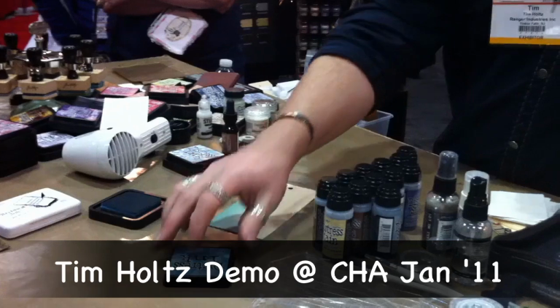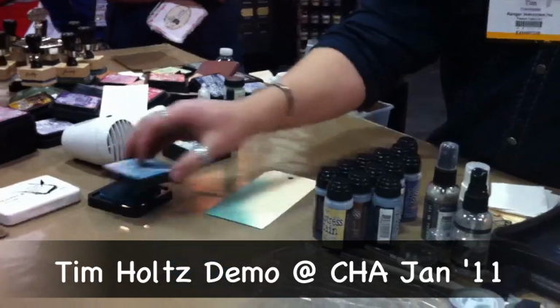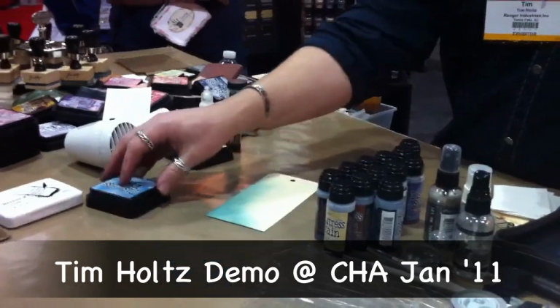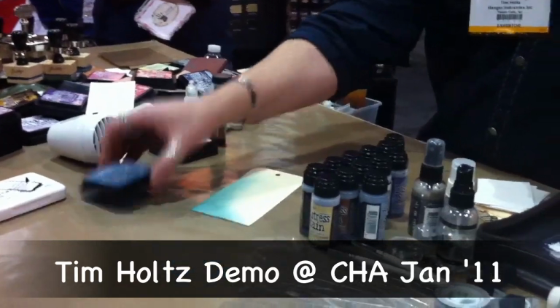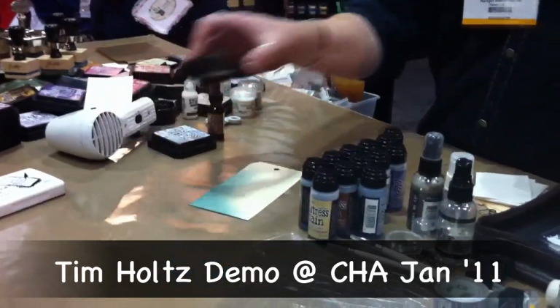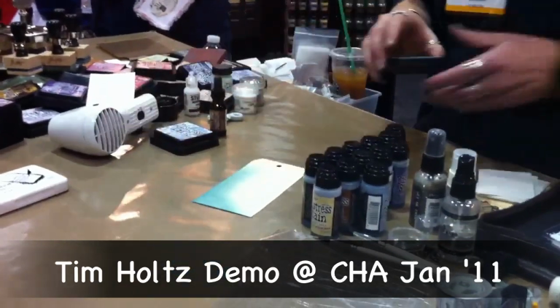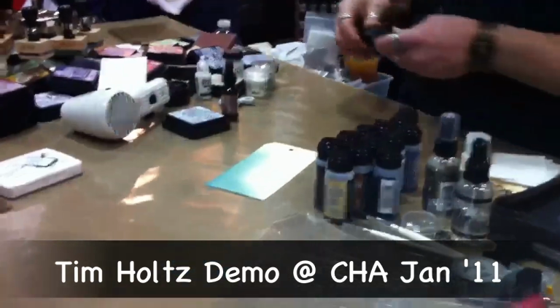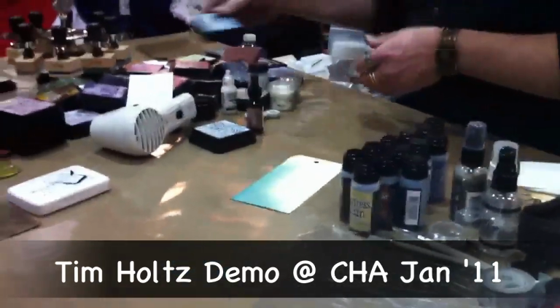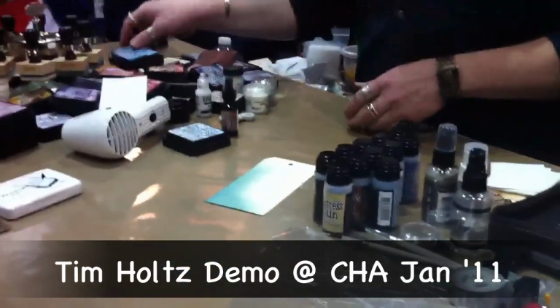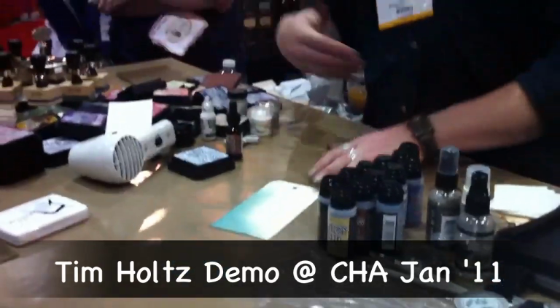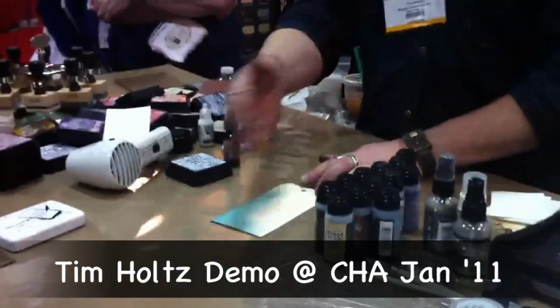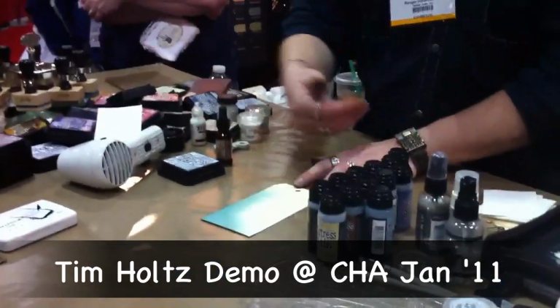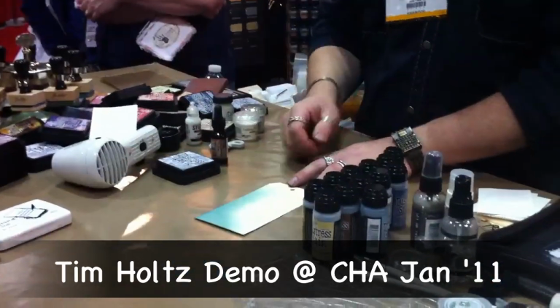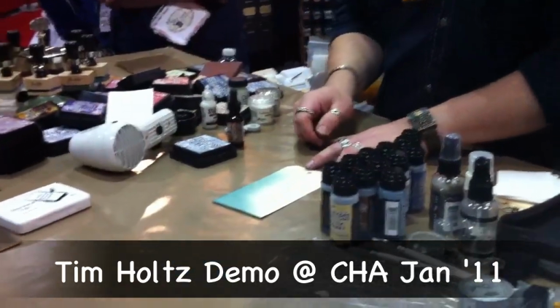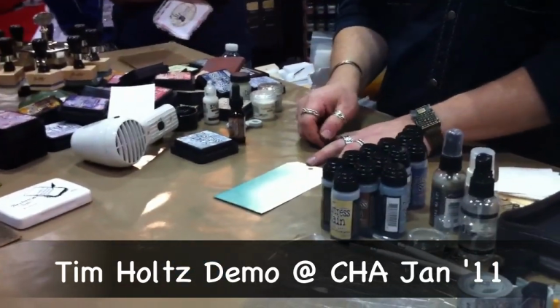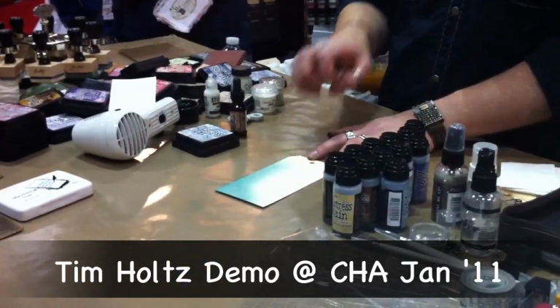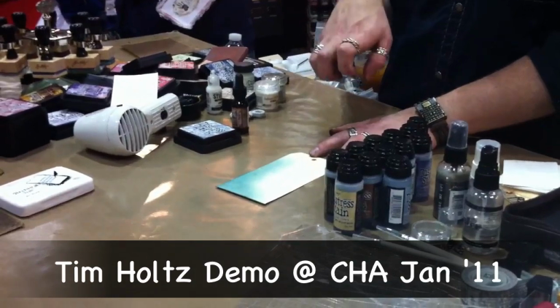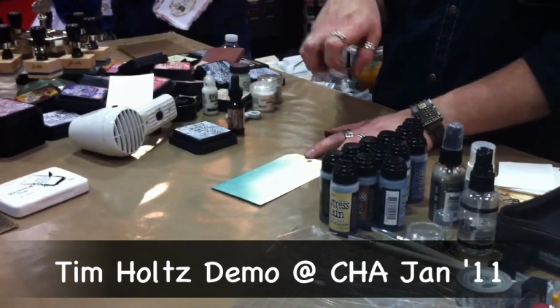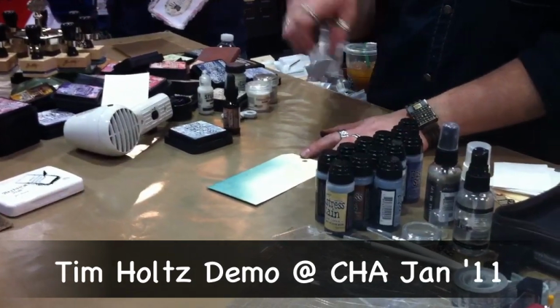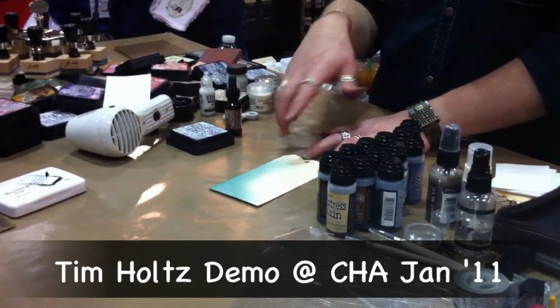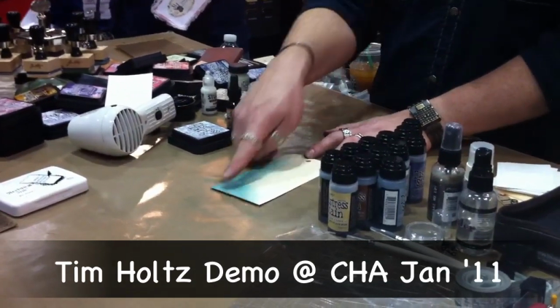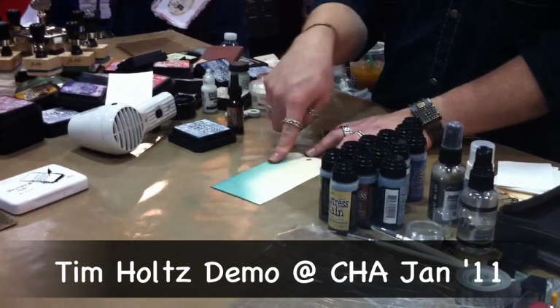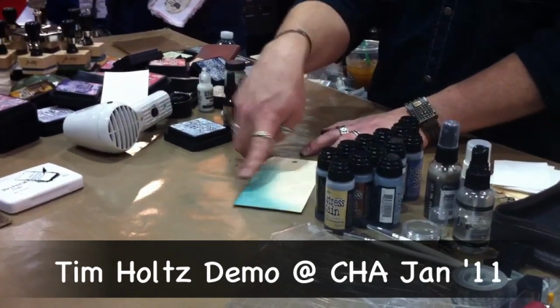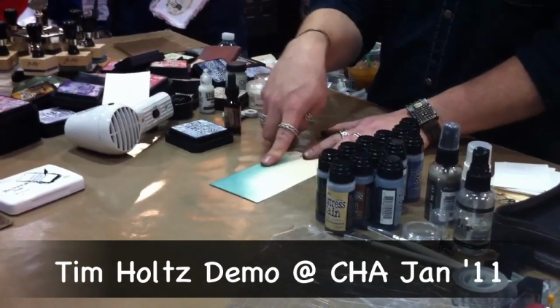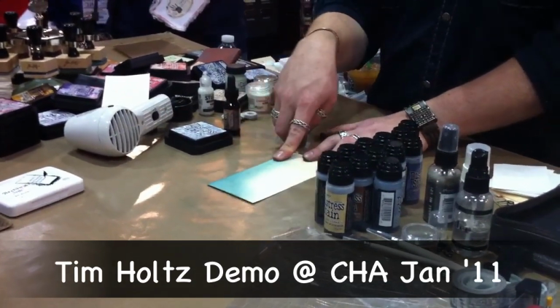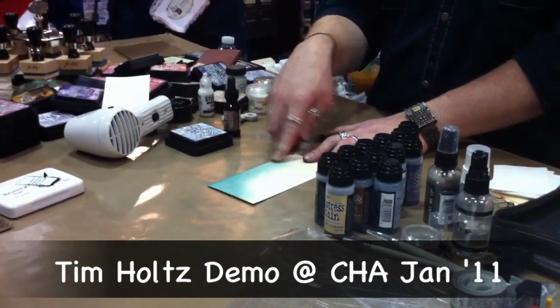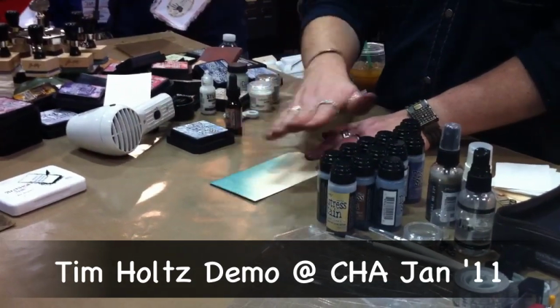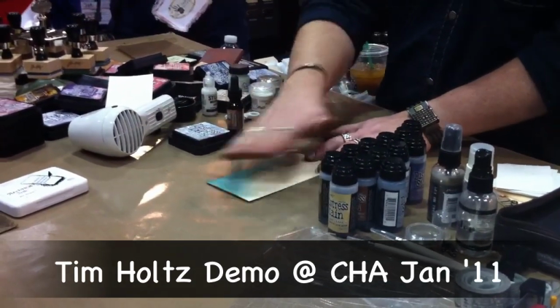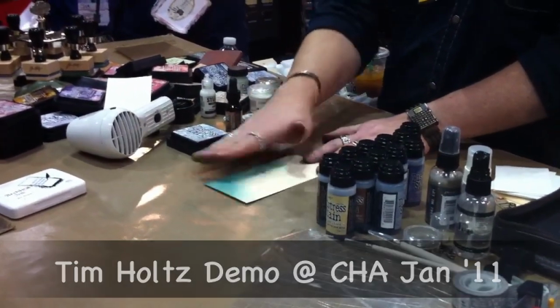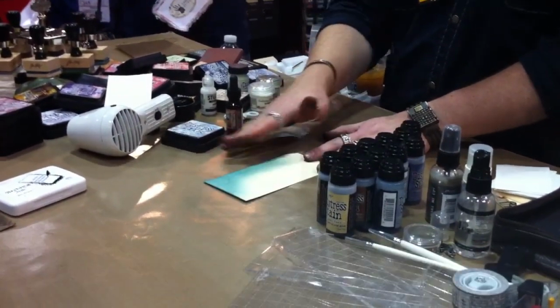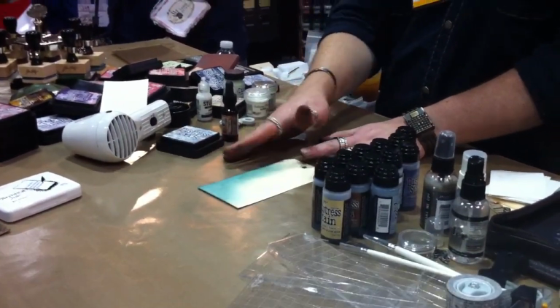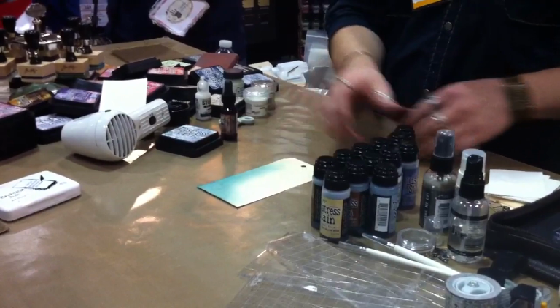Distress is also impossible, but if I wanted to cover a whole large area of a tag and get that mottled effect, going from the pad is not going to do that. That's going to always give me that soft blended look.